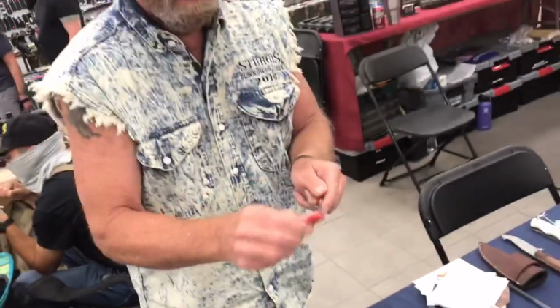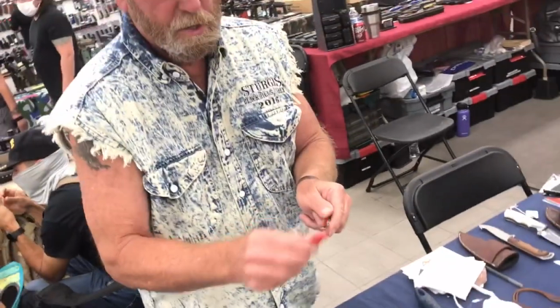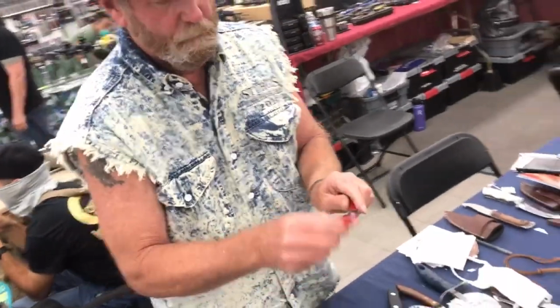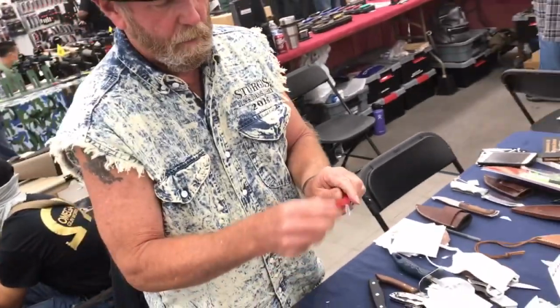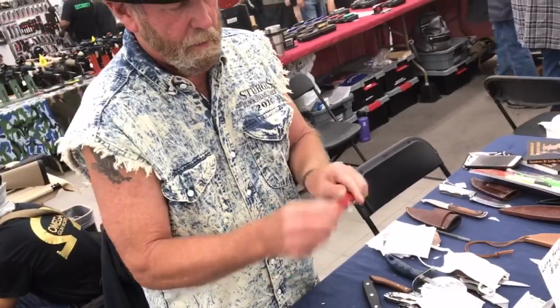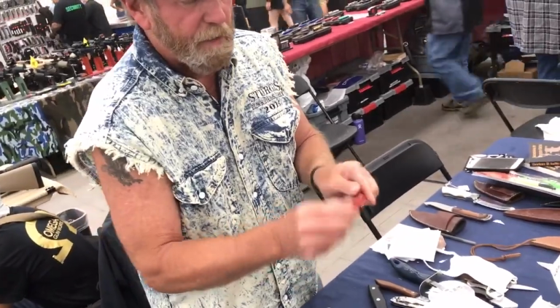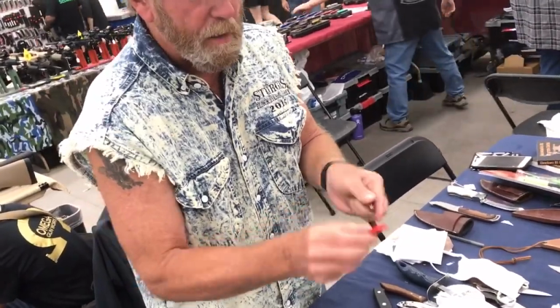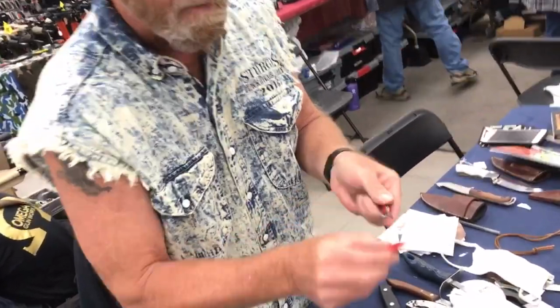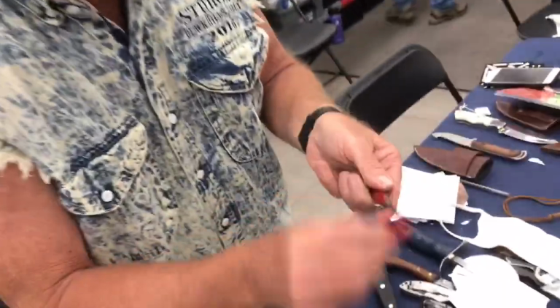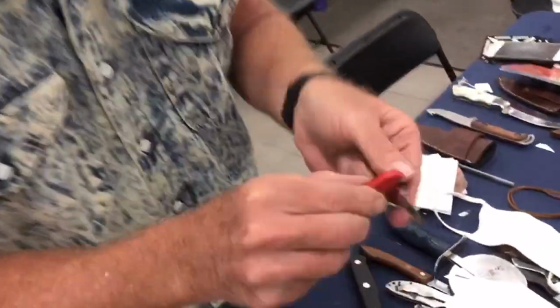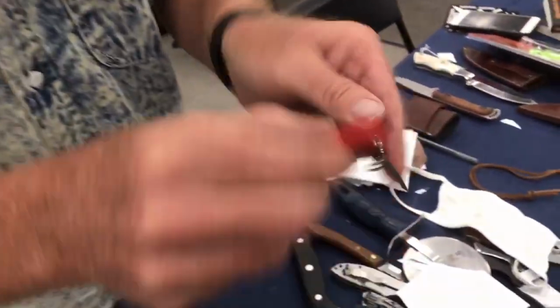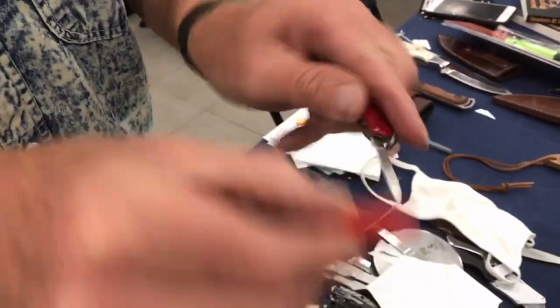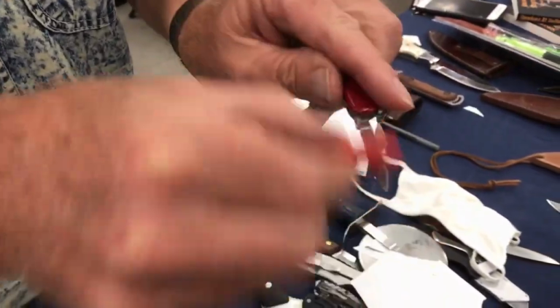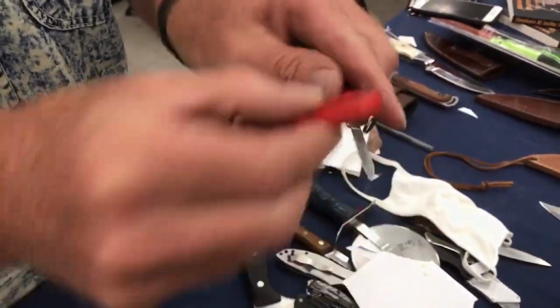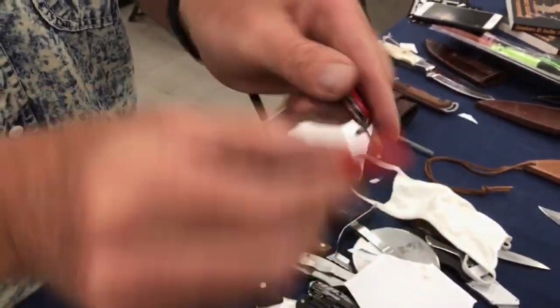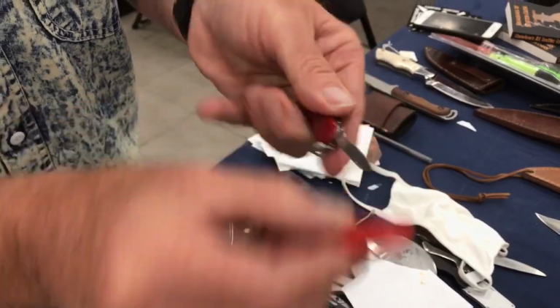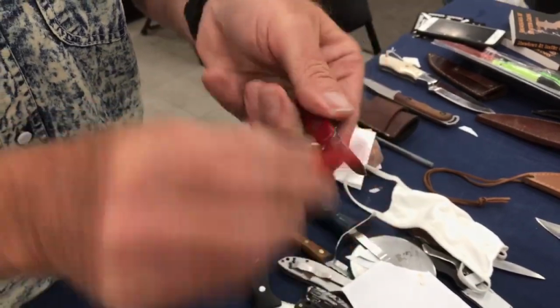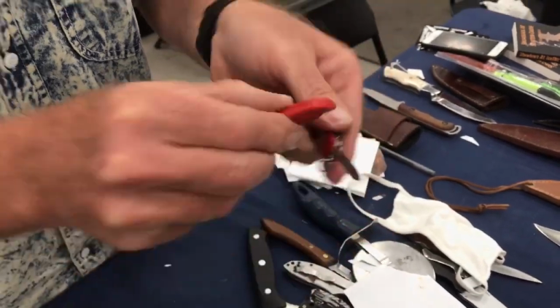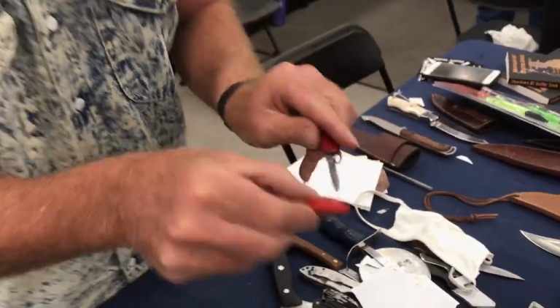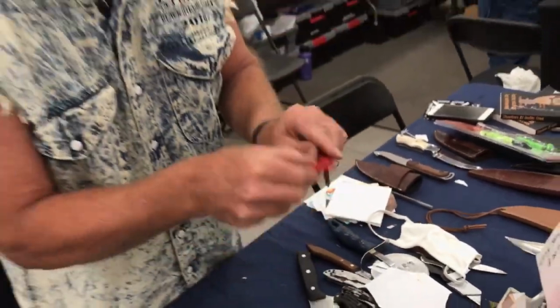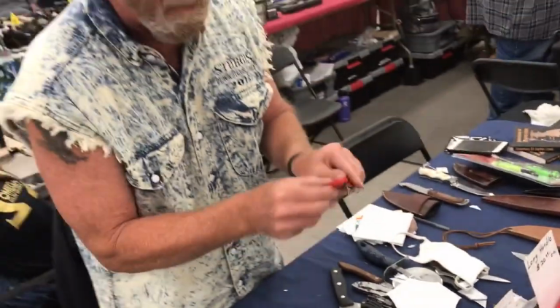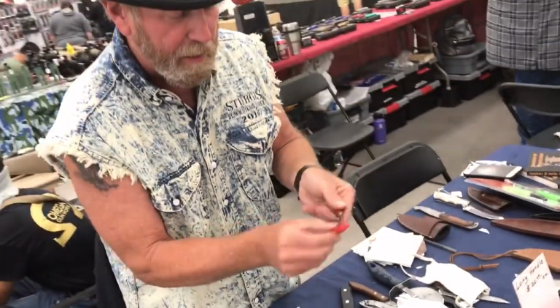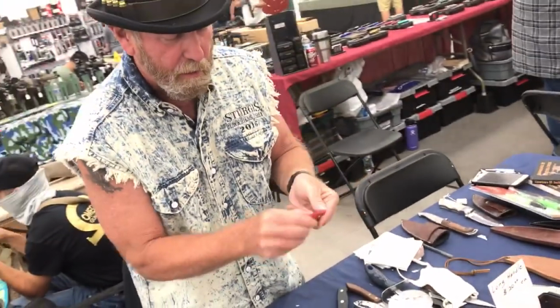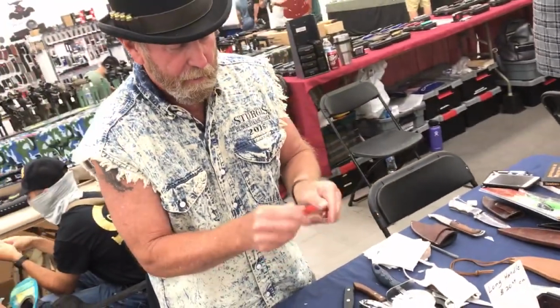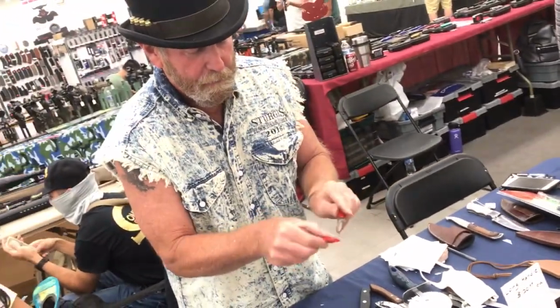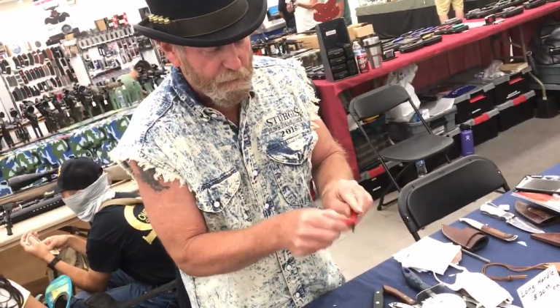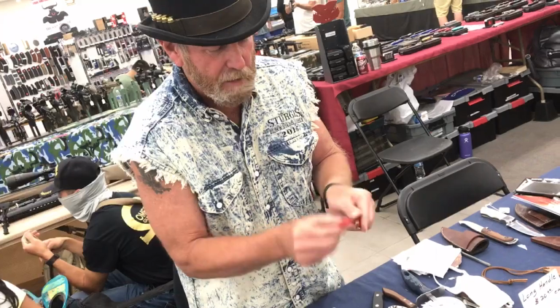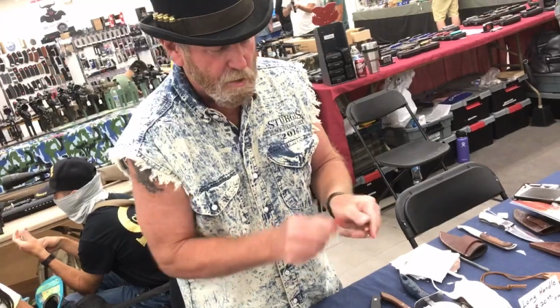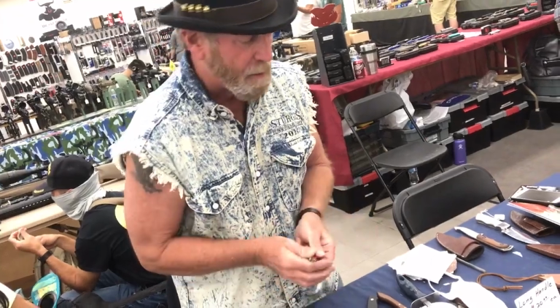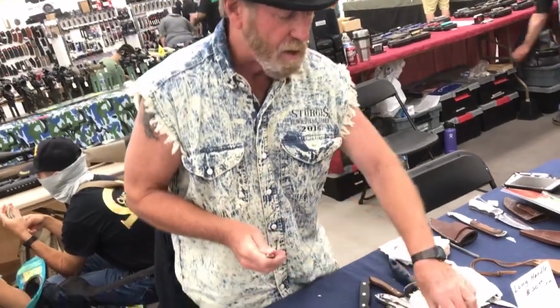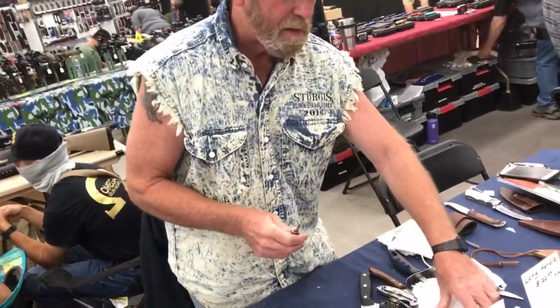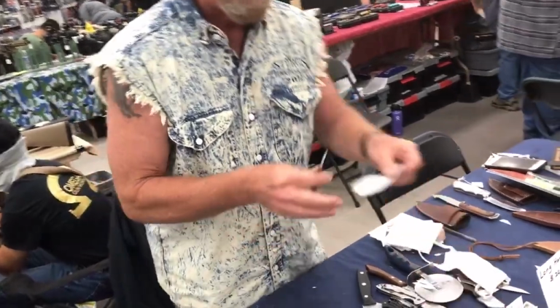Now we're going to flip the knife every pass to take the little wire edge off the blade. I have to be careful not to slip and go right down the cutting edge — I can fix it, but that does slow down the process of making a sharp knife.